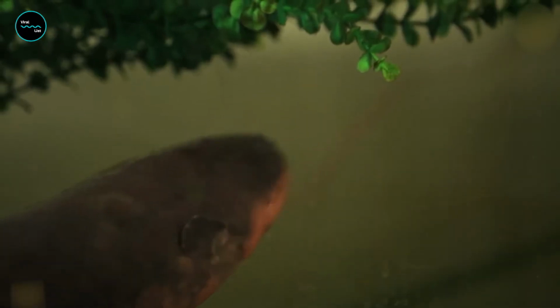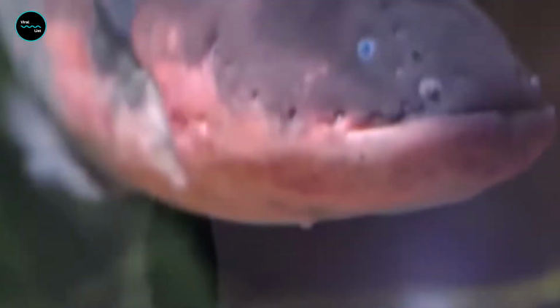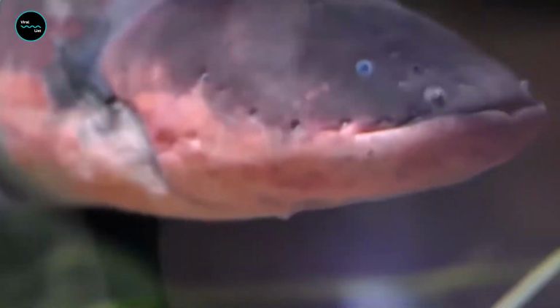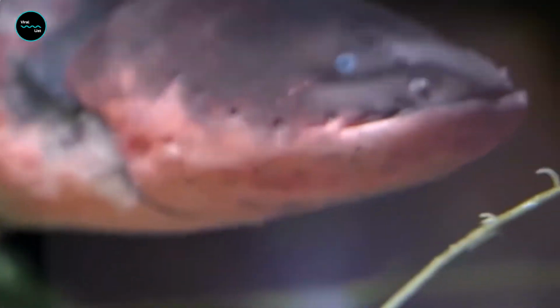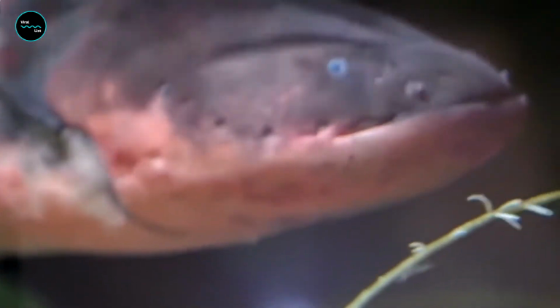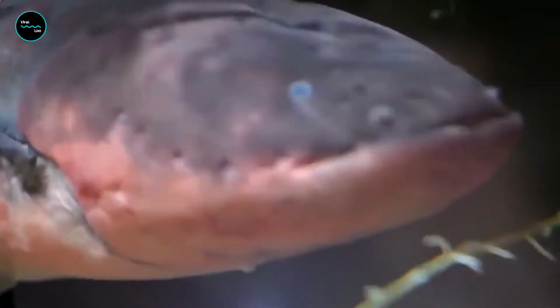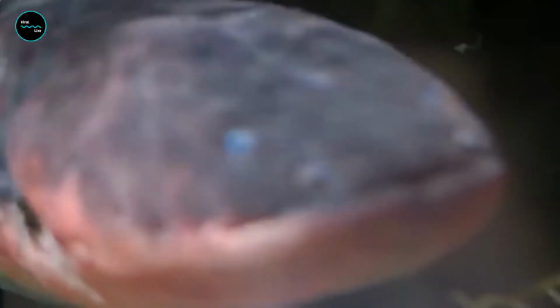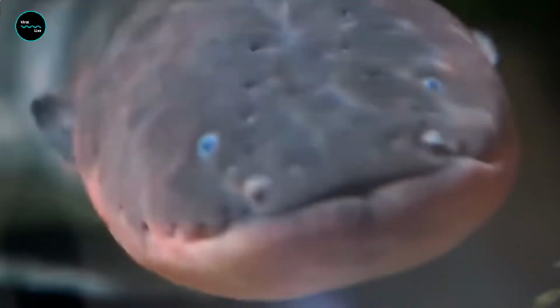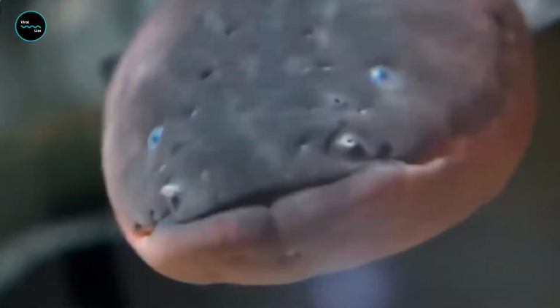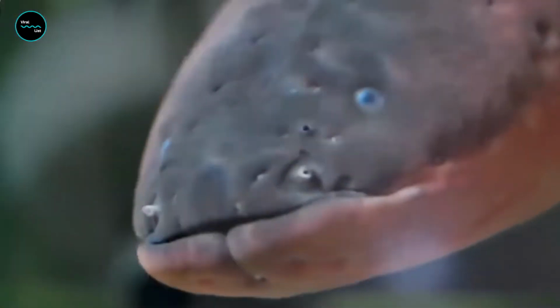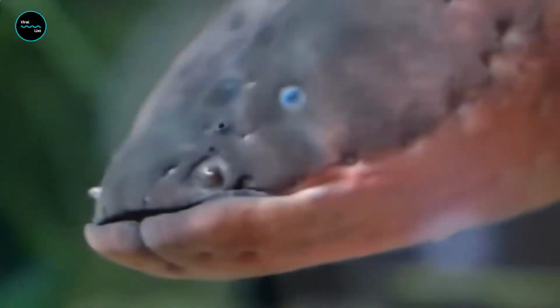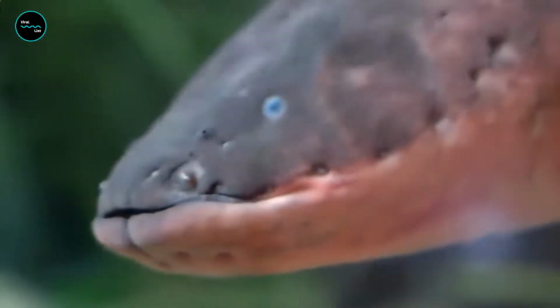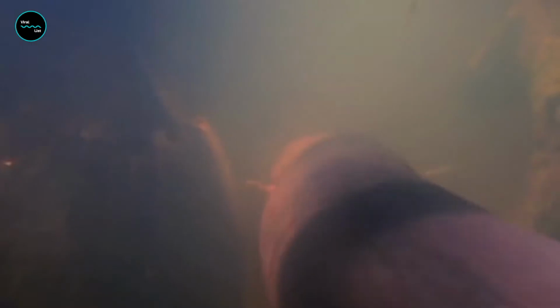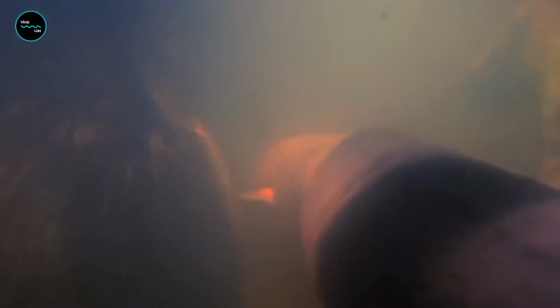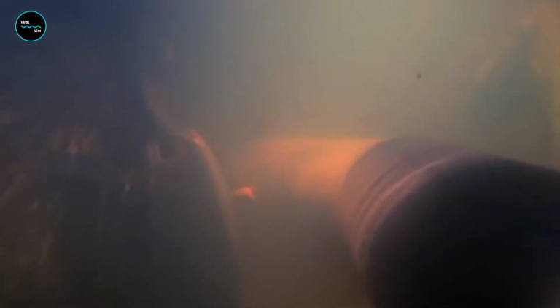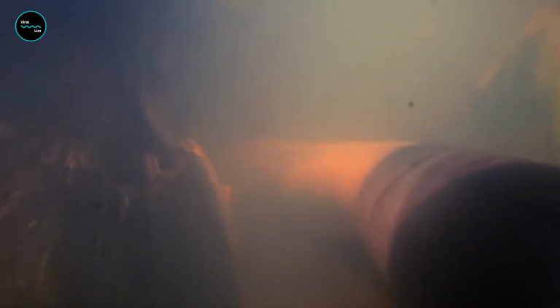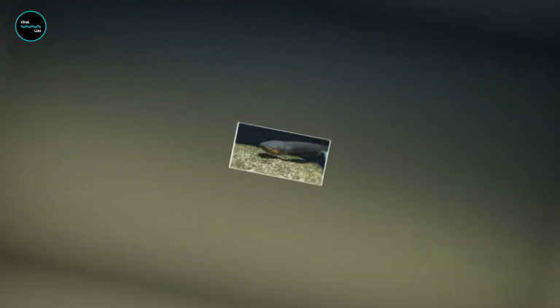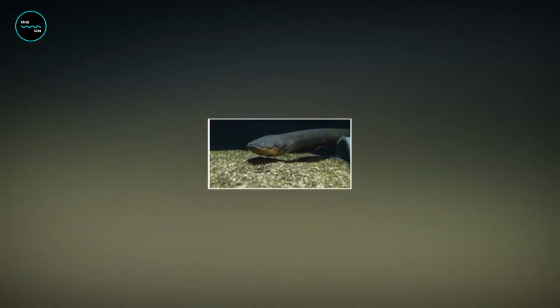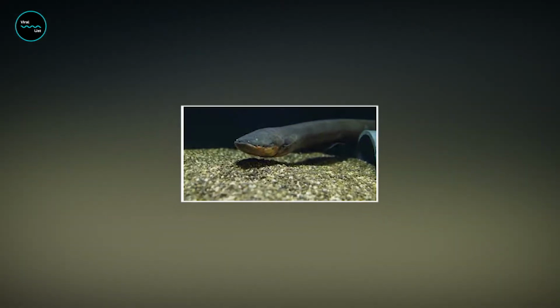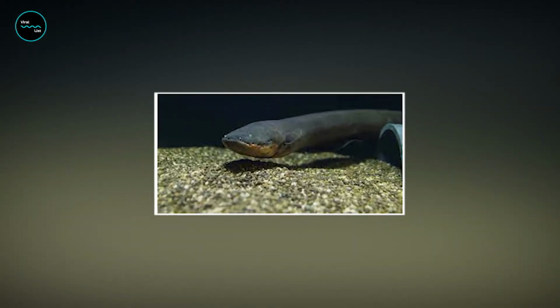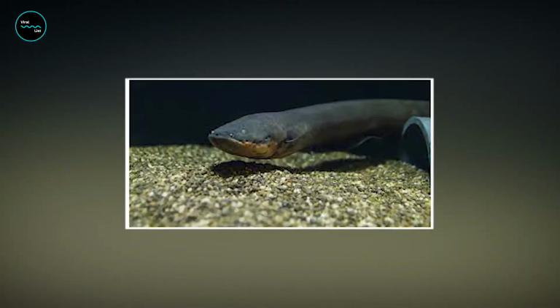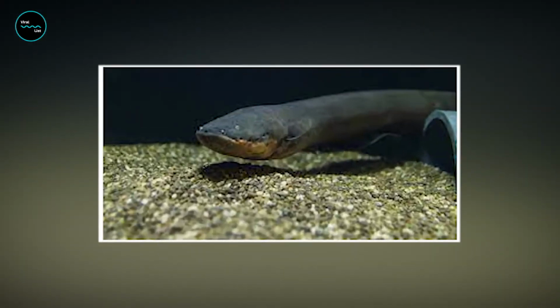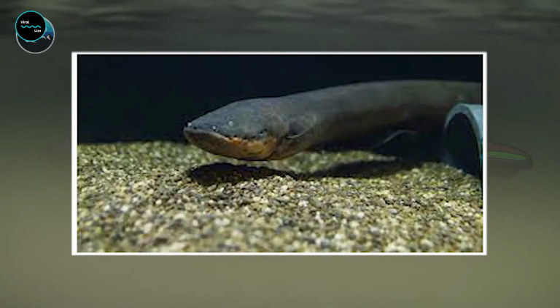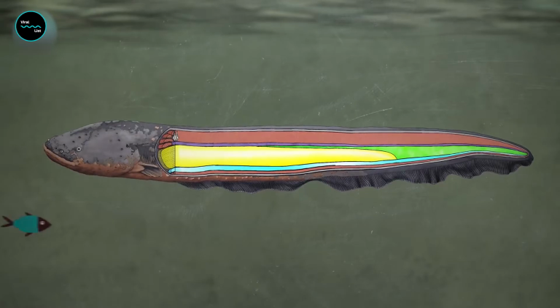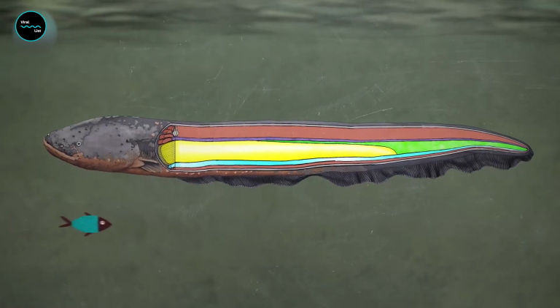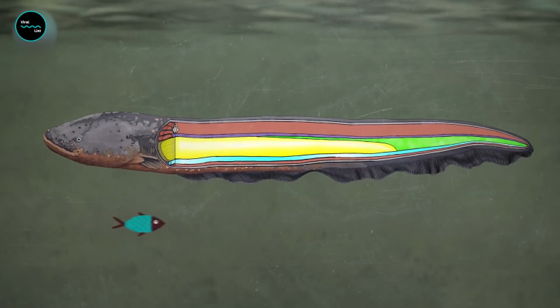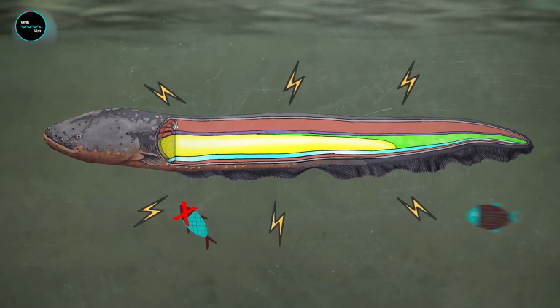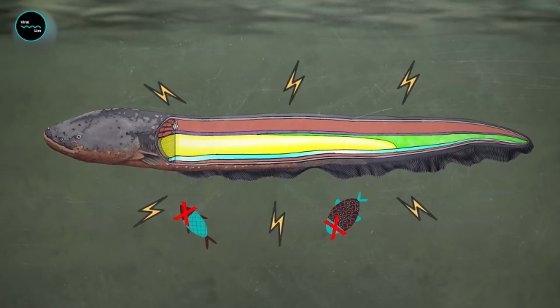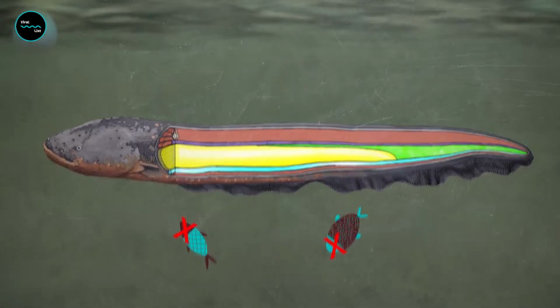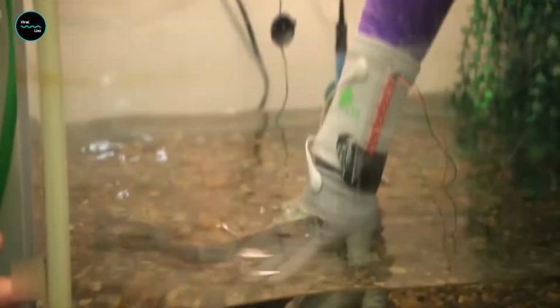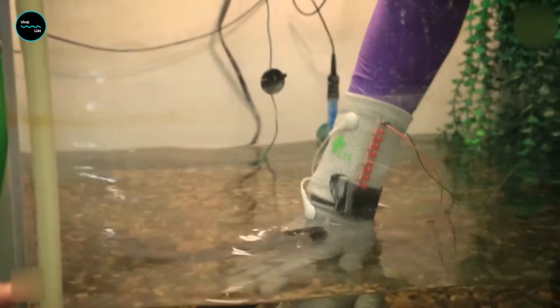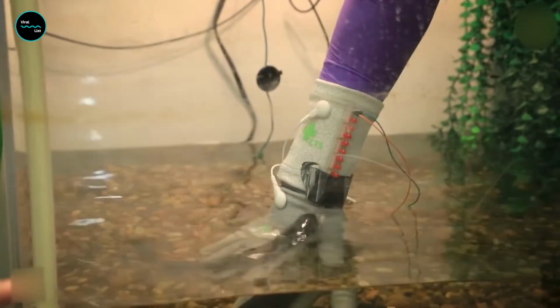Imagine a creature that can generate a shock powerful enough to knock down a horse, or even light up a Christmas tree. This amazing creature has fascinated scientists and adventurers for centuries with its ability to produce up to 600 volts of electricity.